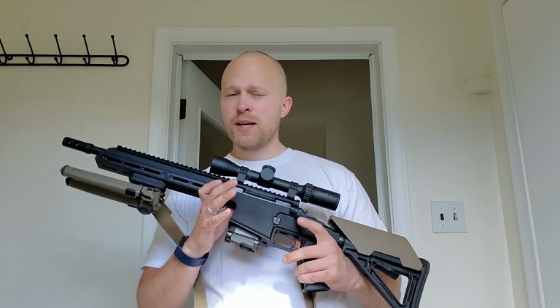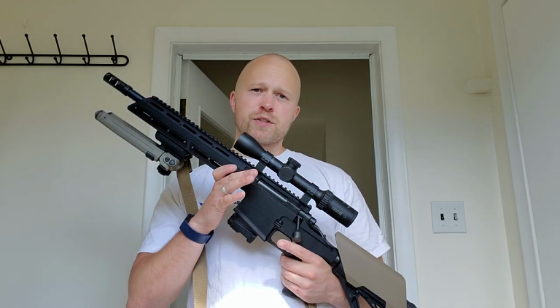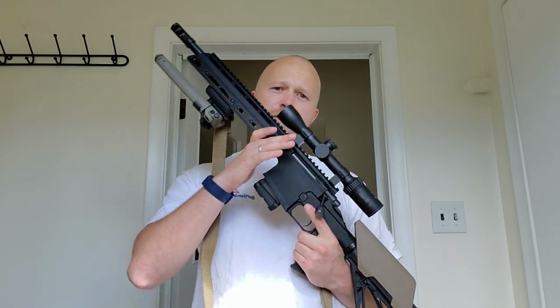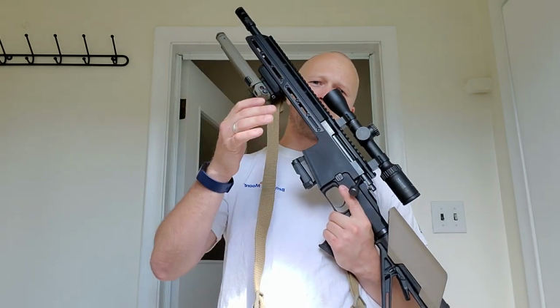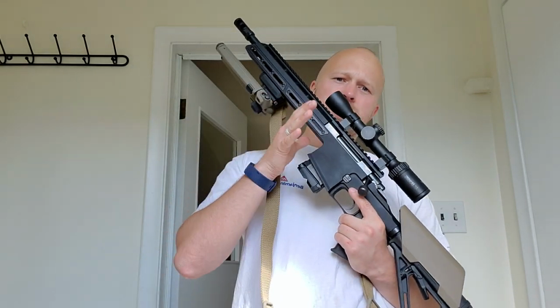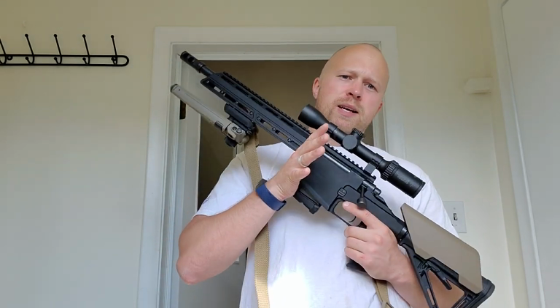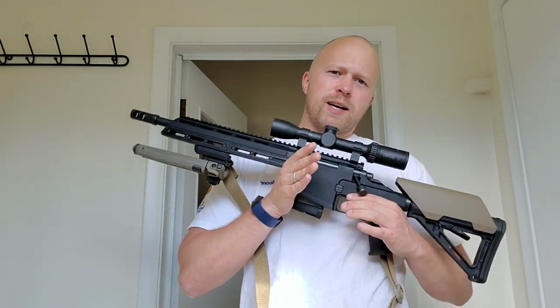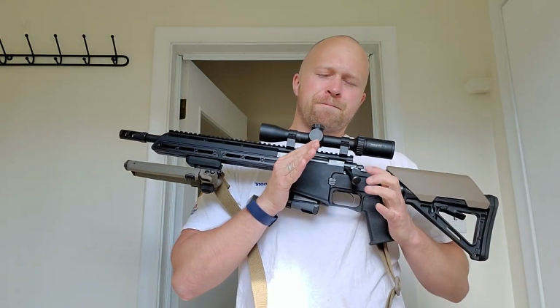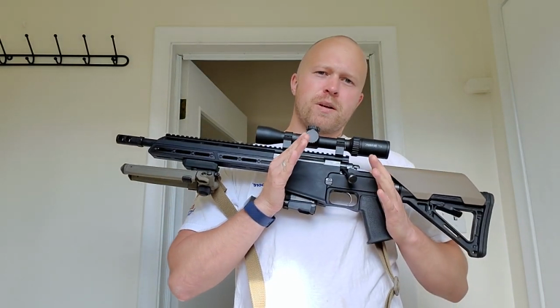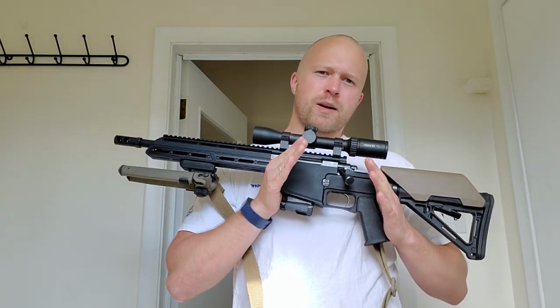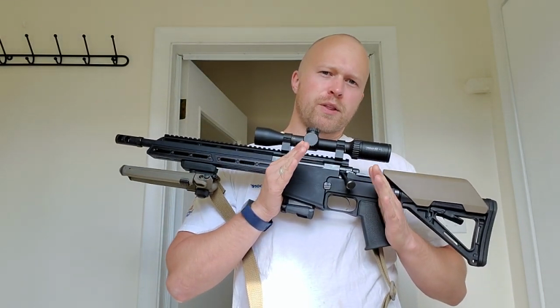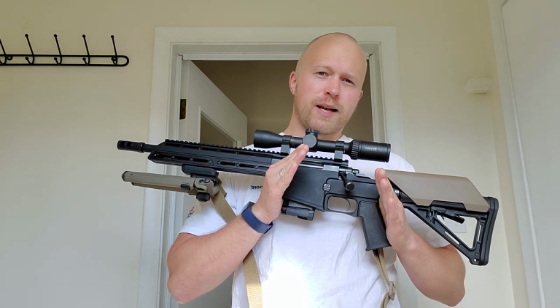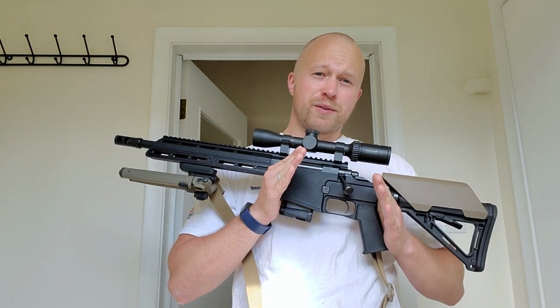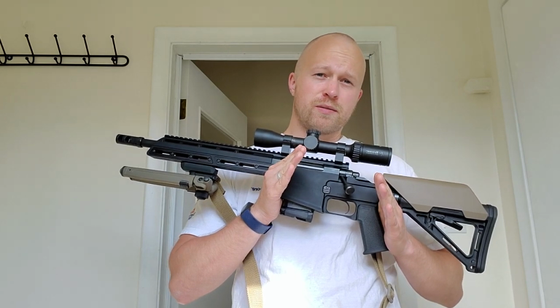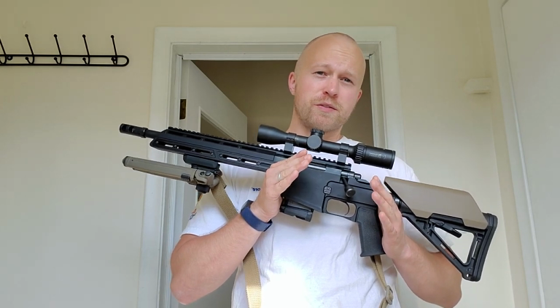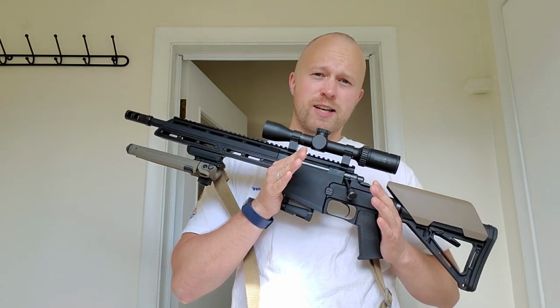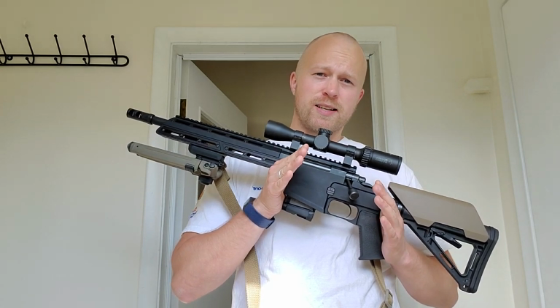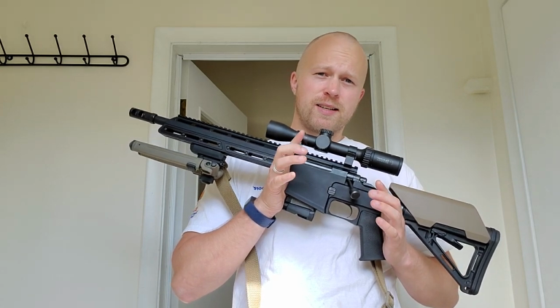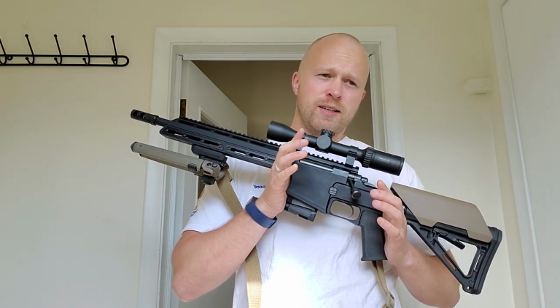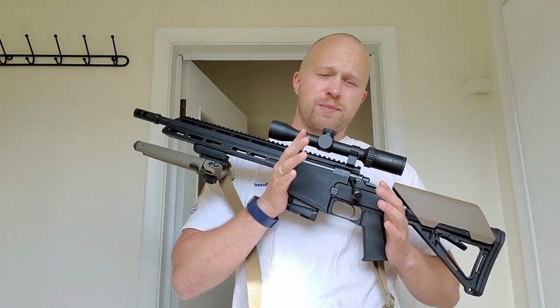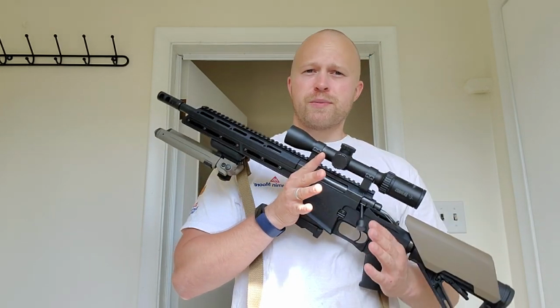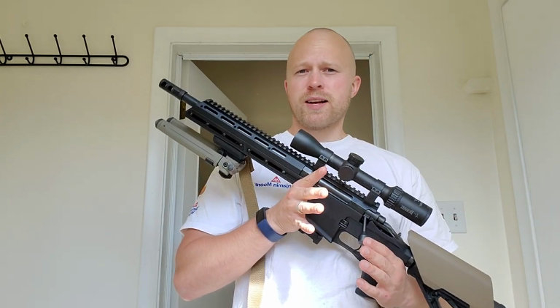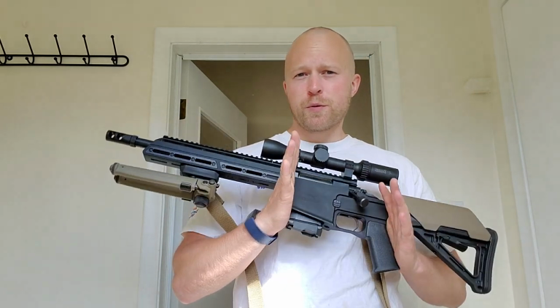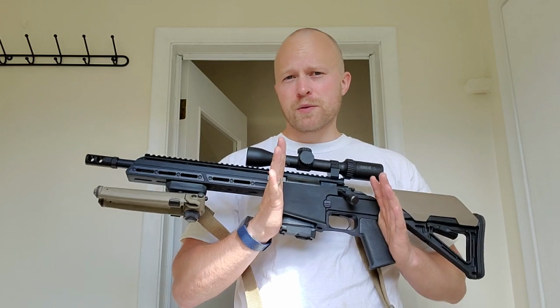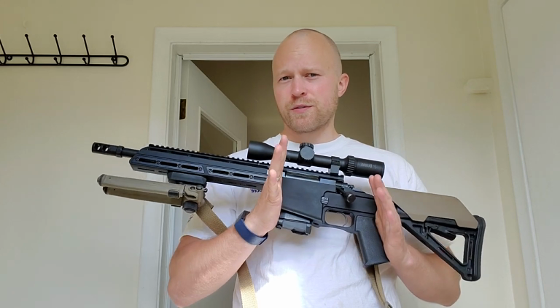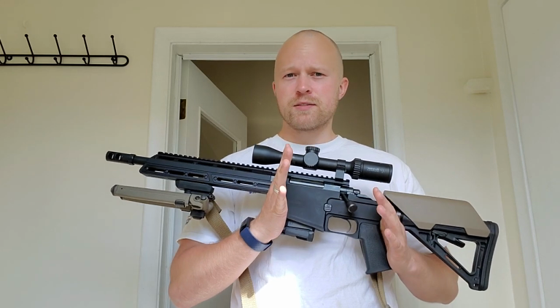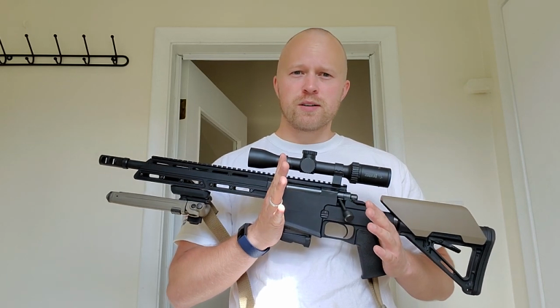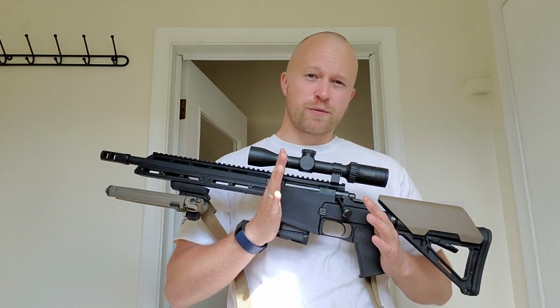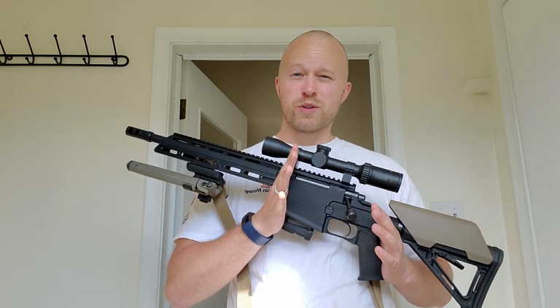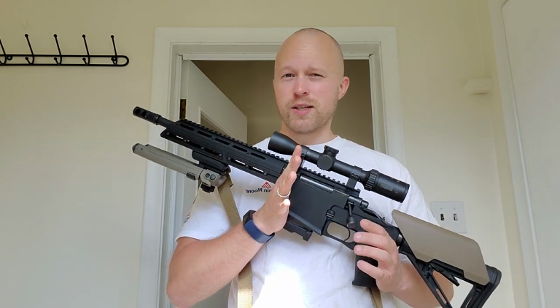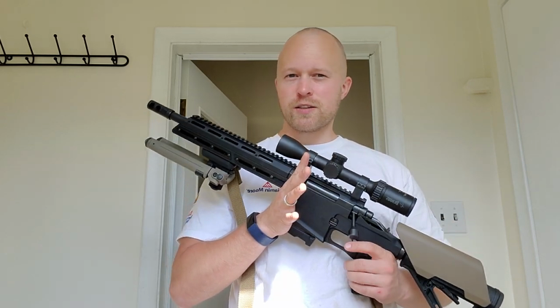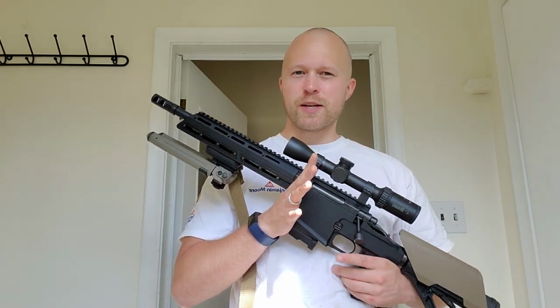The rifle is chambered in 5.56. They're coming out with a threaded blackout version, which would be really great, and 7.62x39. I'm hoping they'll come out with 6.5 Grendel as well — this rifle would be really sweet in that cartridge.